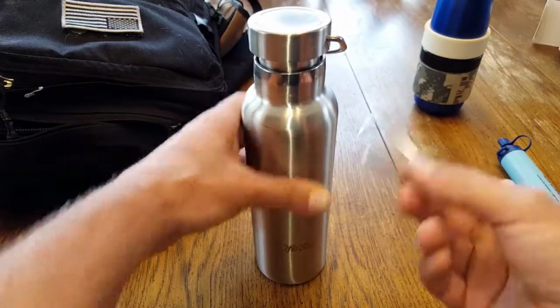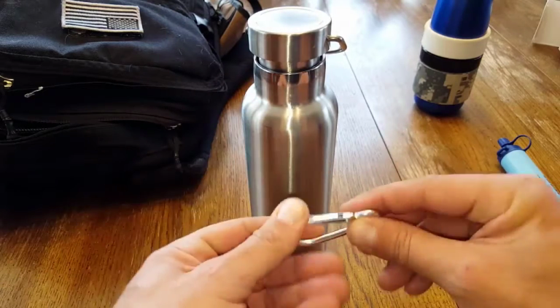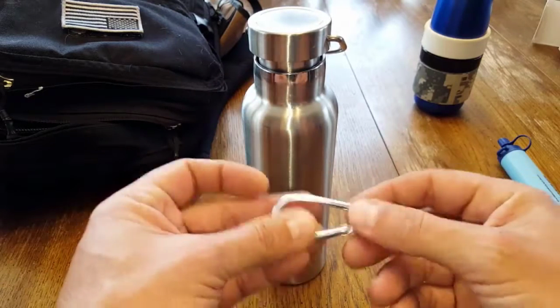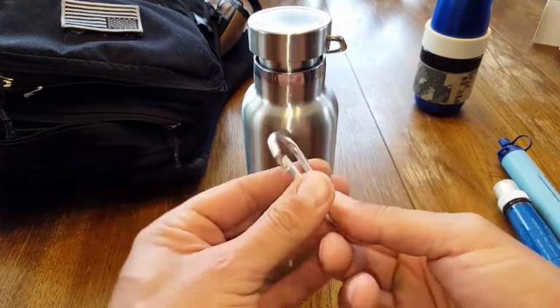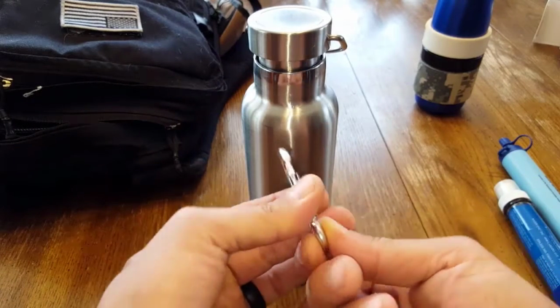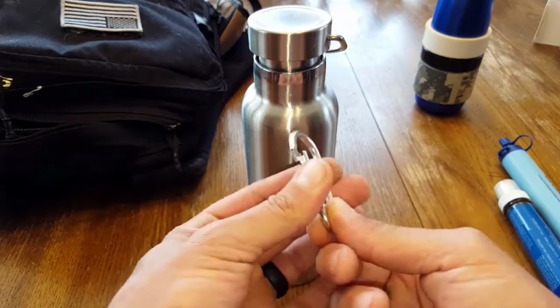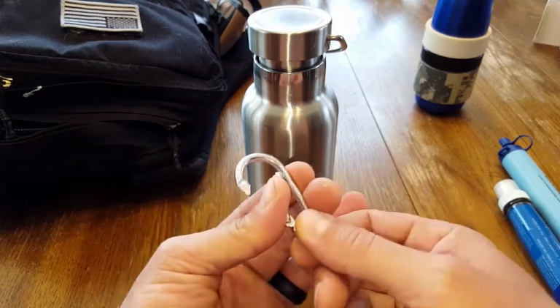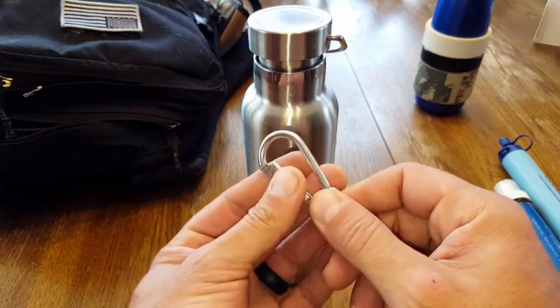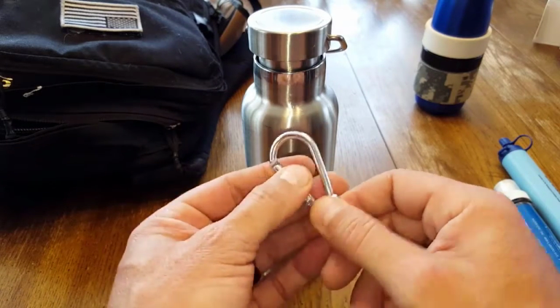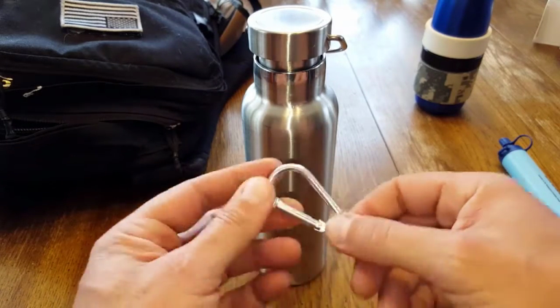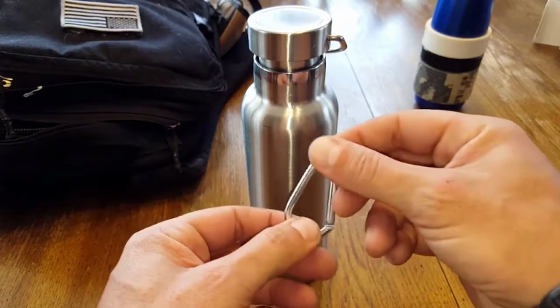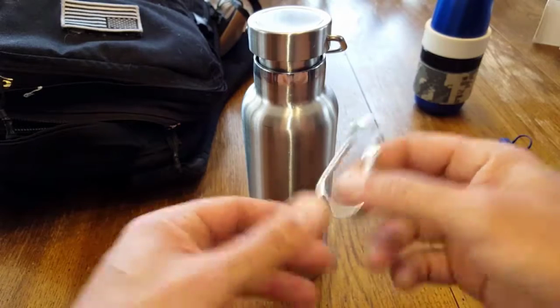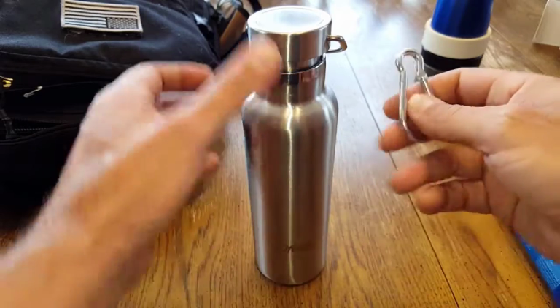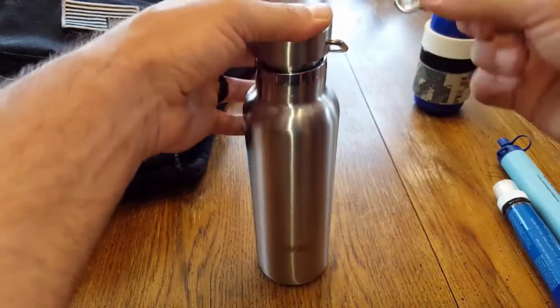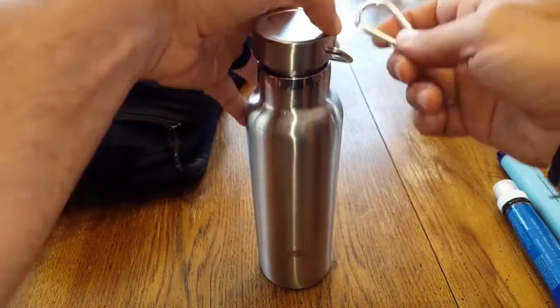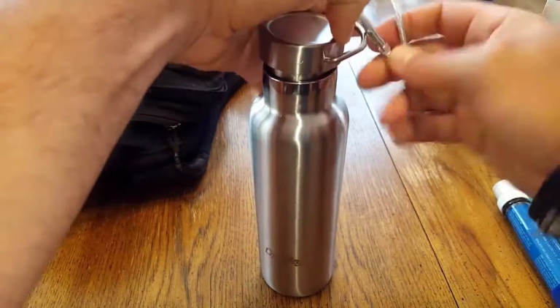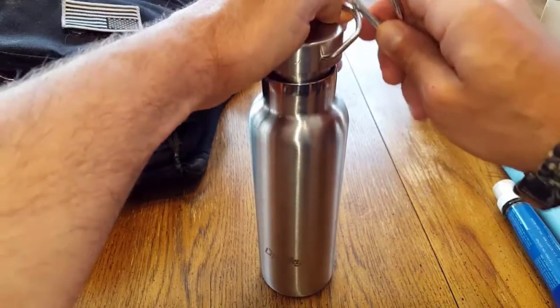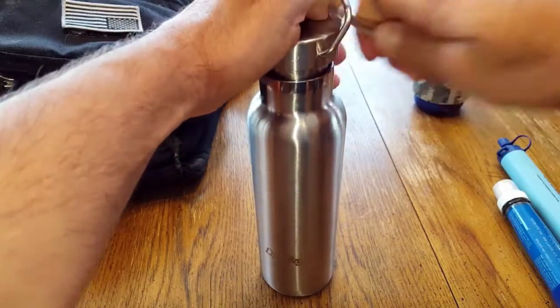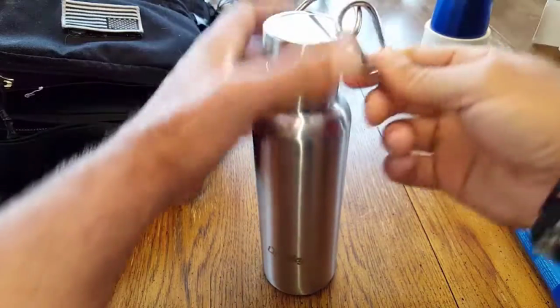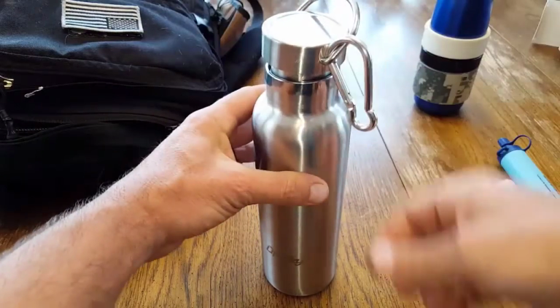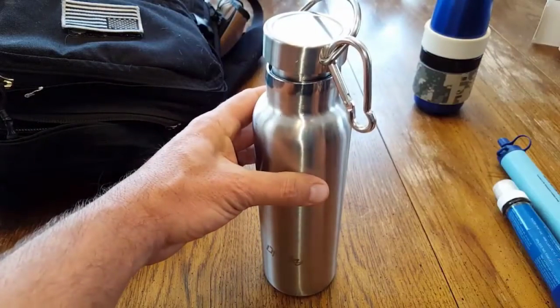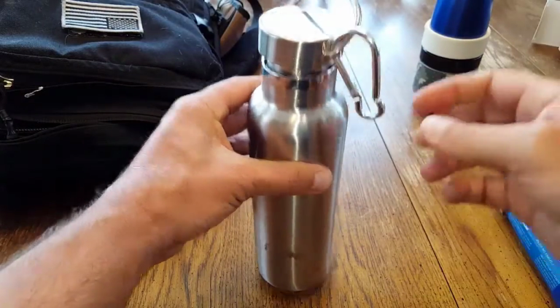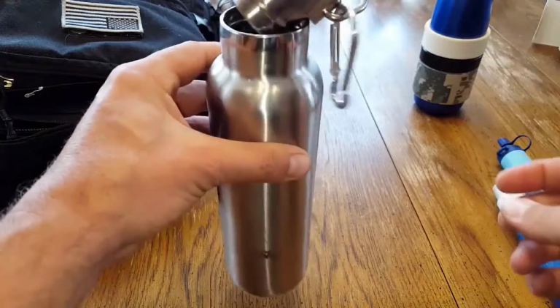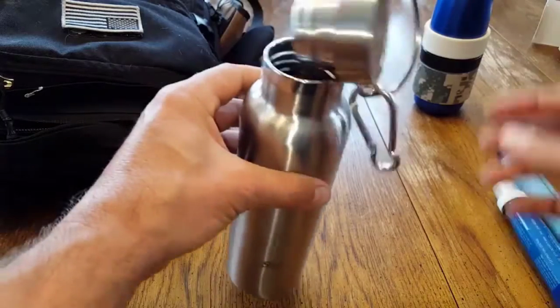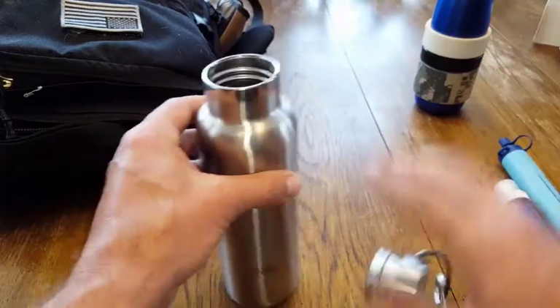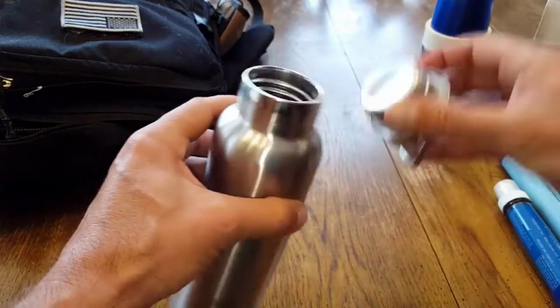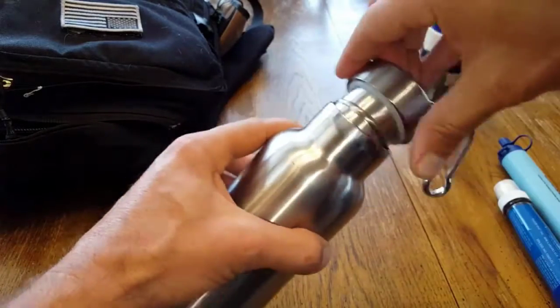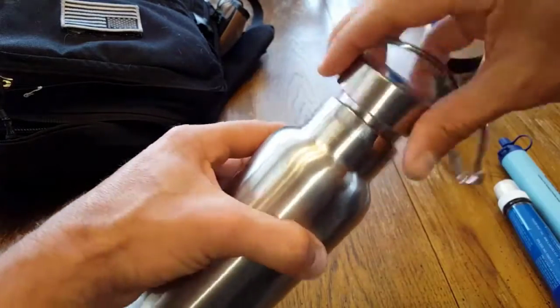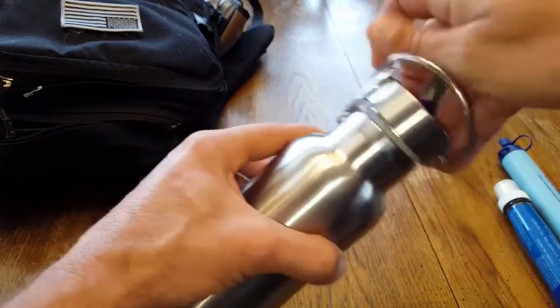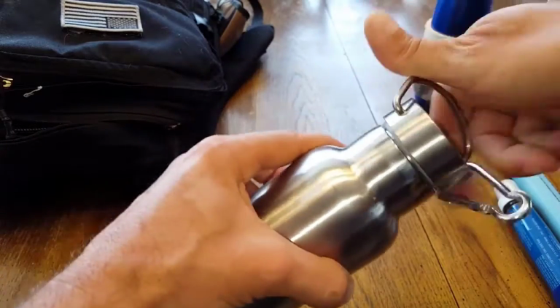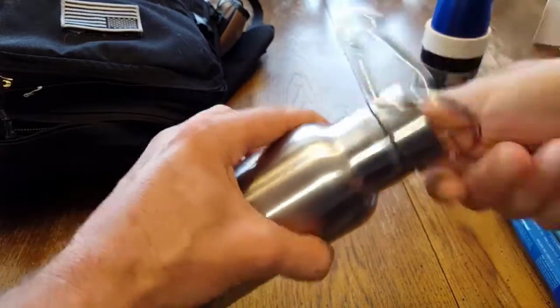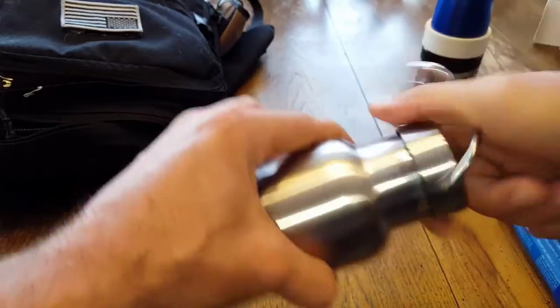This LifeSky water bottle comes with an inexpensive little carabiner attachment — a wannabe carabiner, but pretty cool. It usually comes standard, clipped on here. For me, it makes a lot of noise even with the top screwed down.